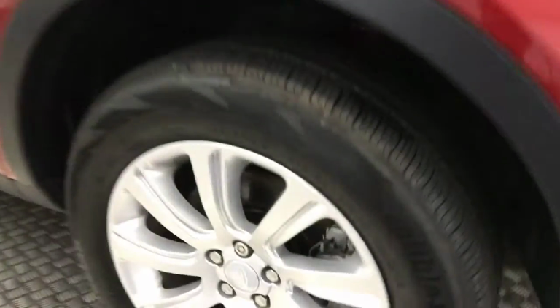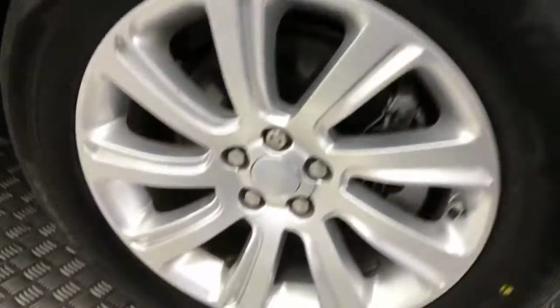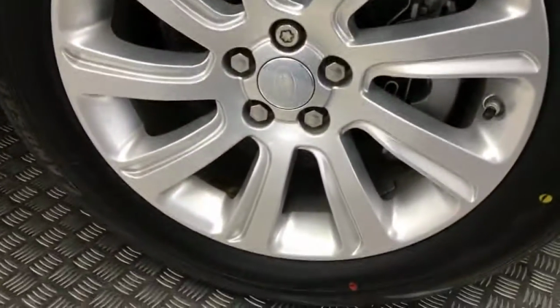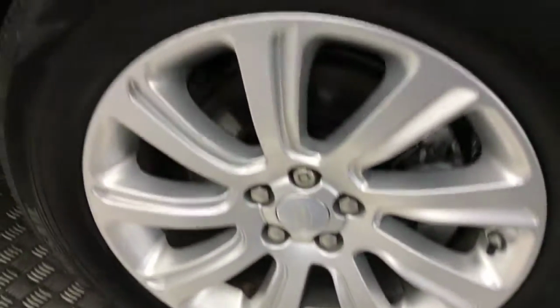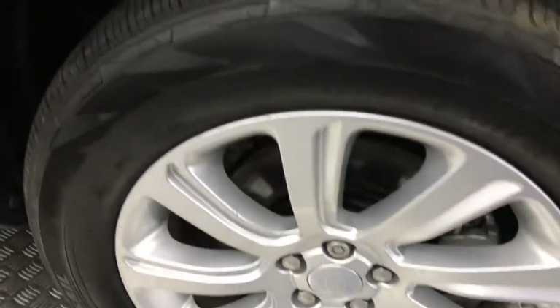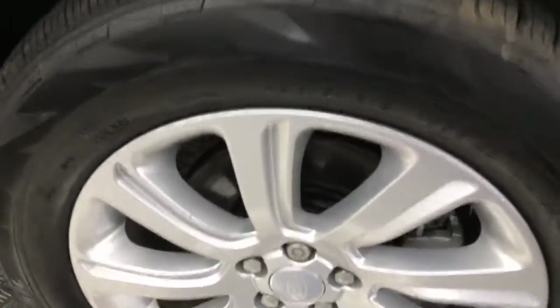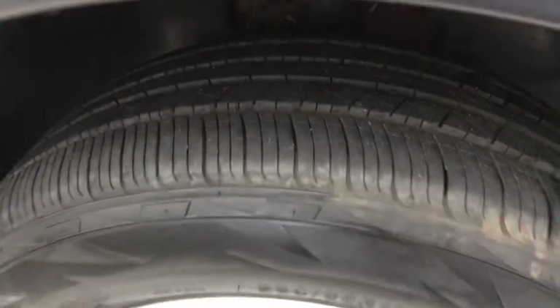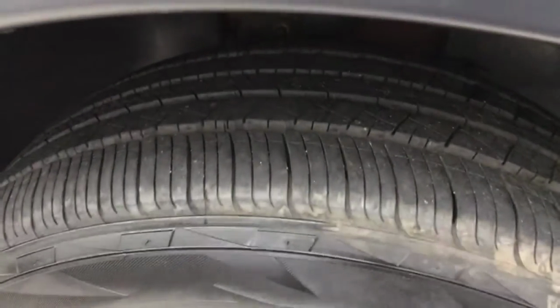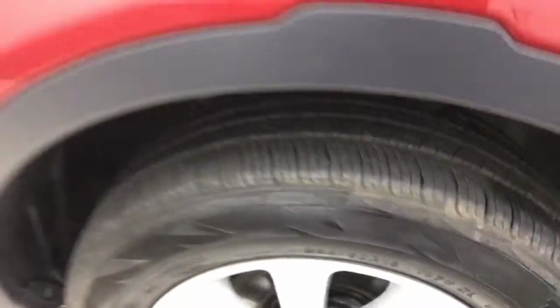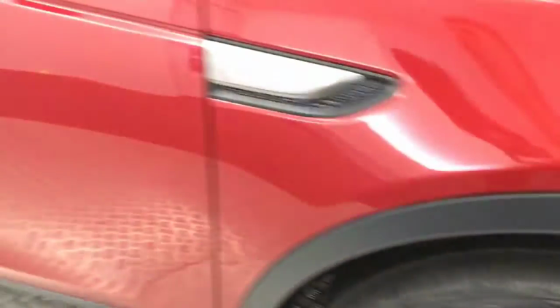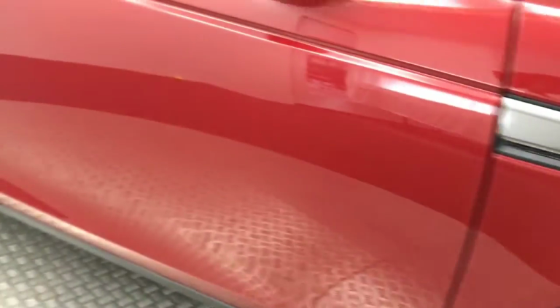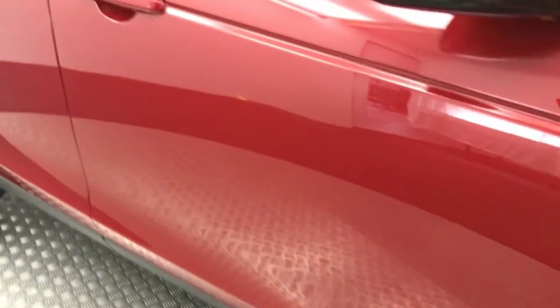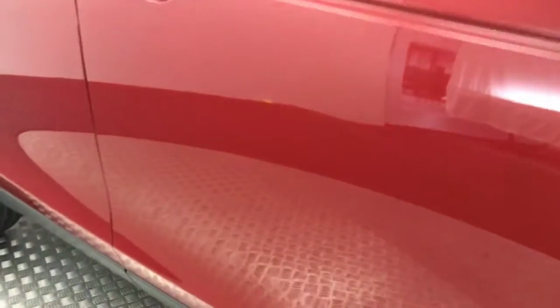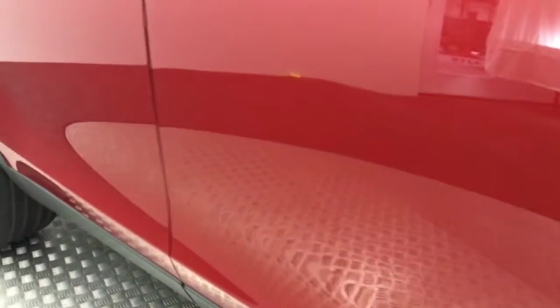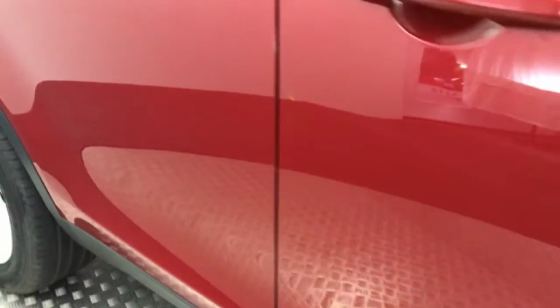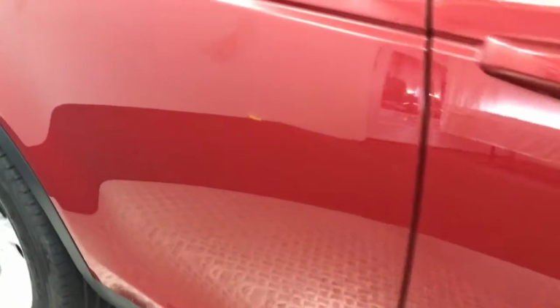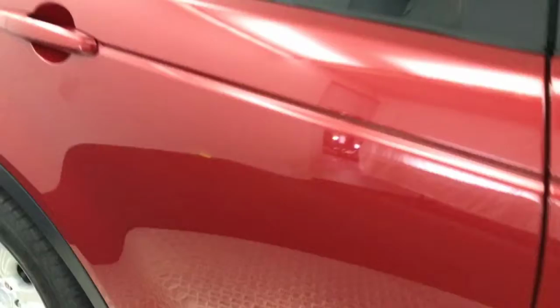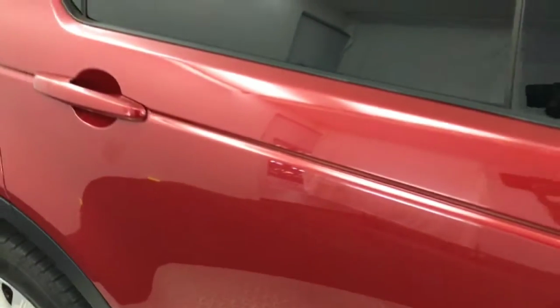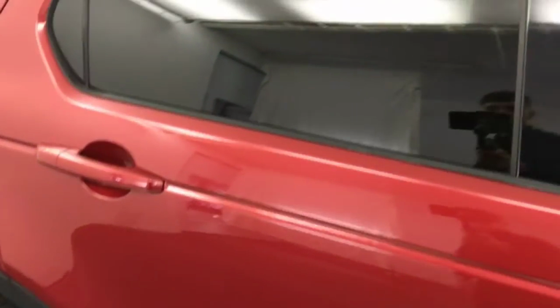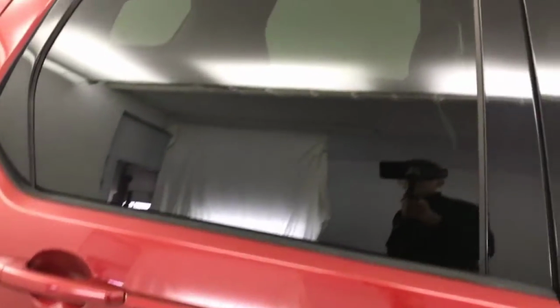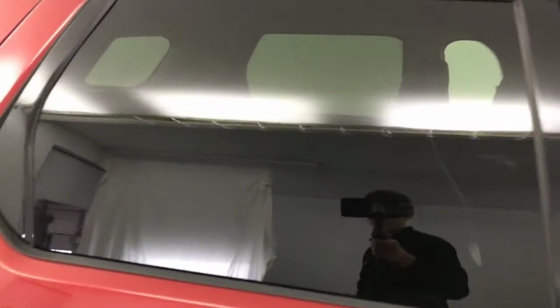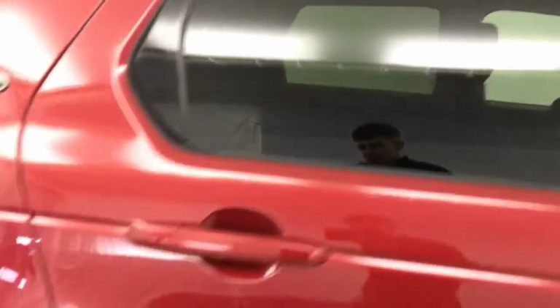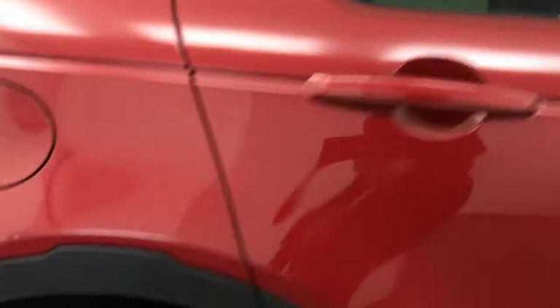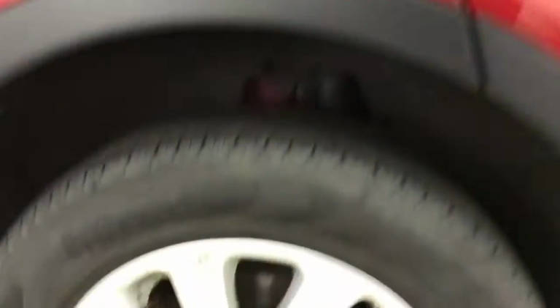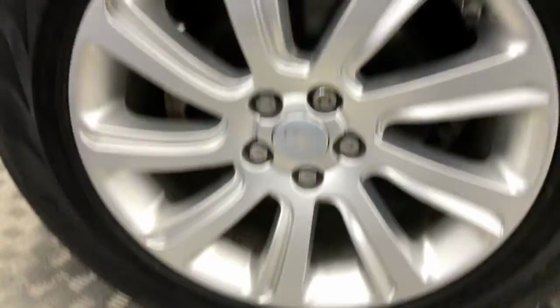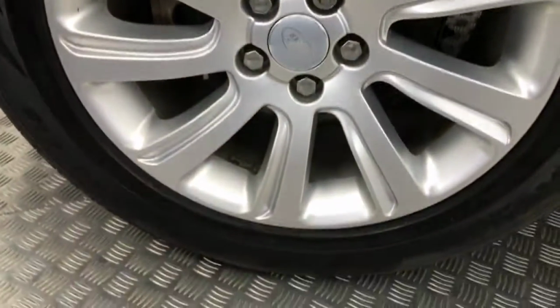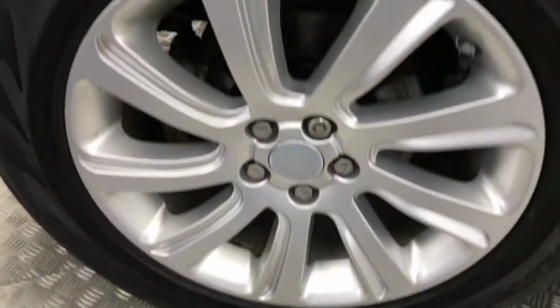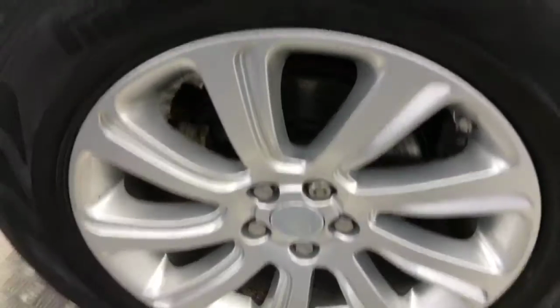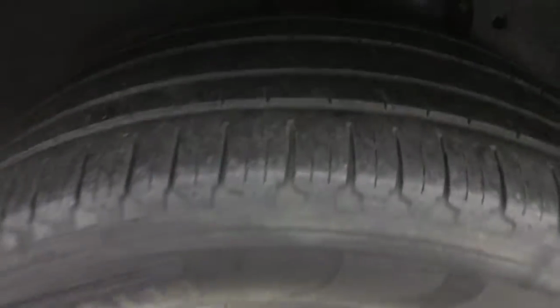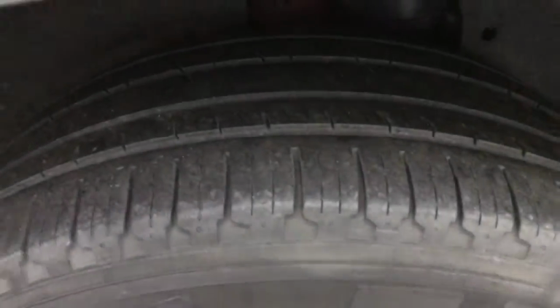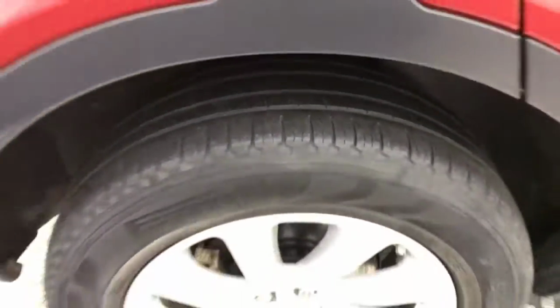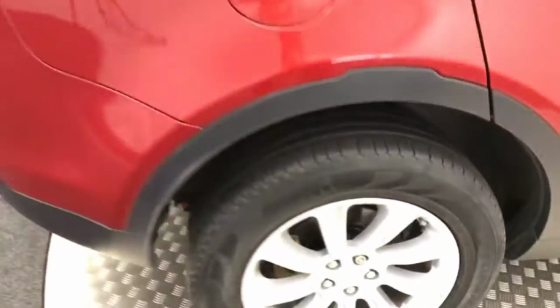Coming down to the side — silver alloy wheels, they're all nice and clean, plenty of life left on those tyres too. Walking down the side and it's very, very tidy. You've got rear privacy glass, another clean alloy, plenty of life left on that tyre.